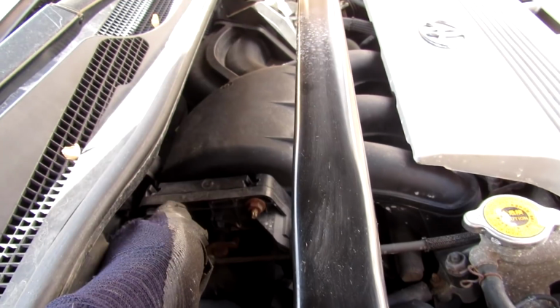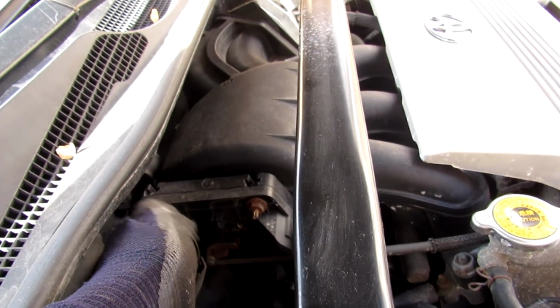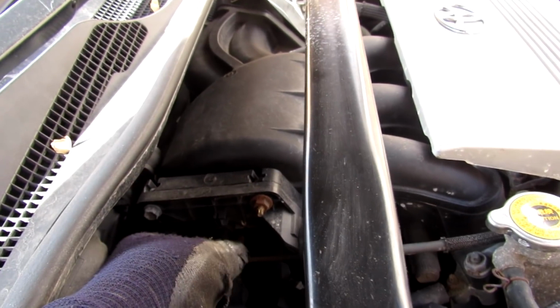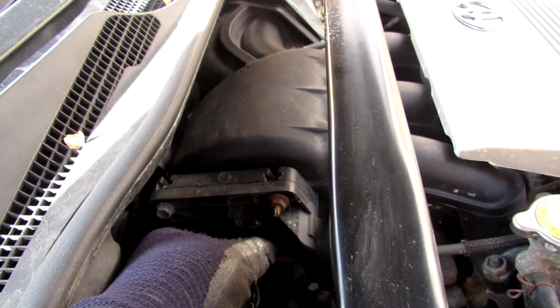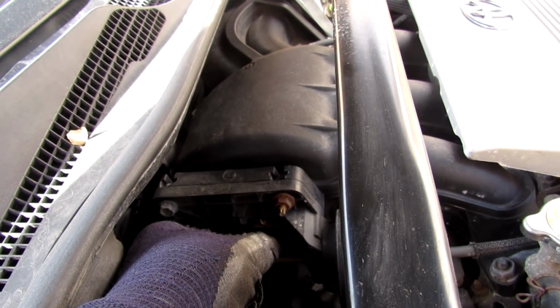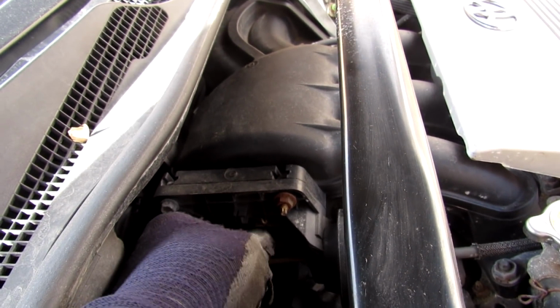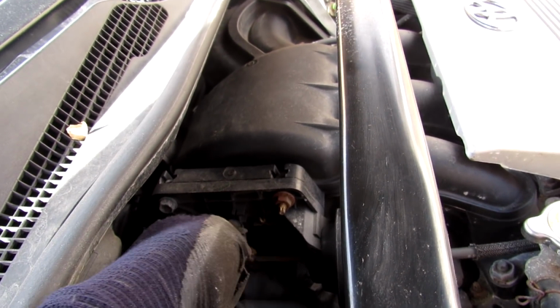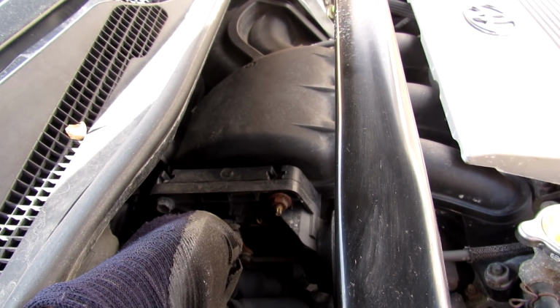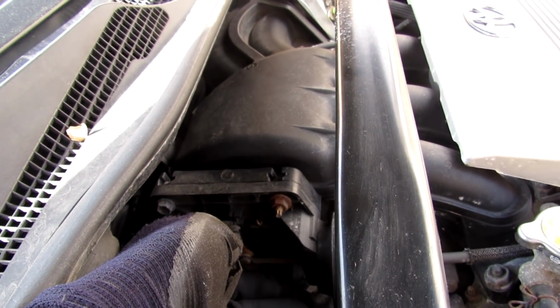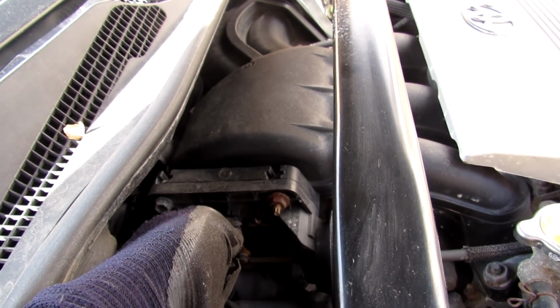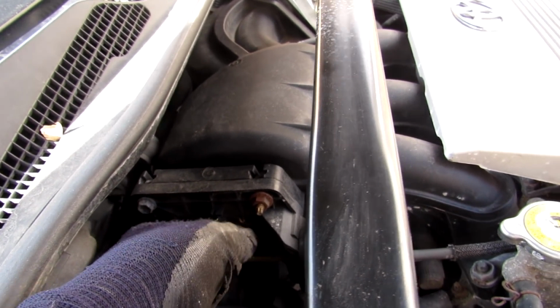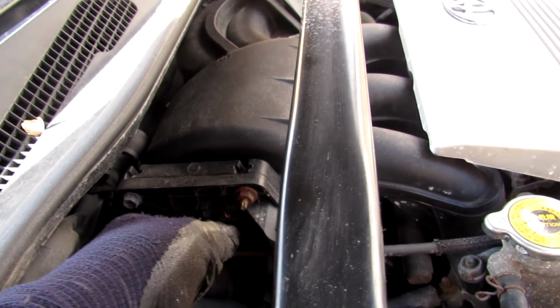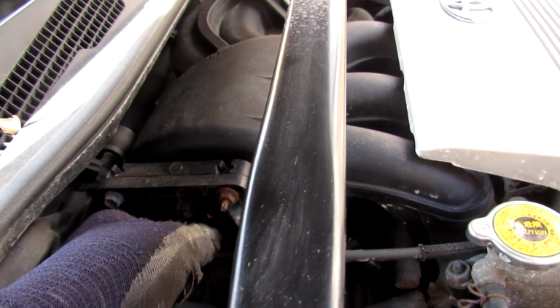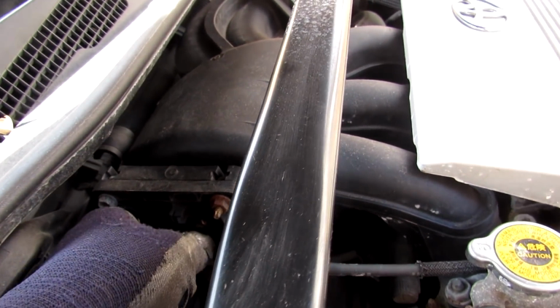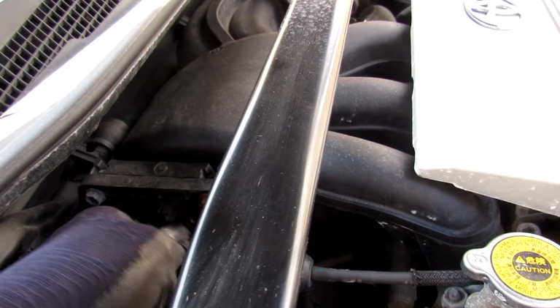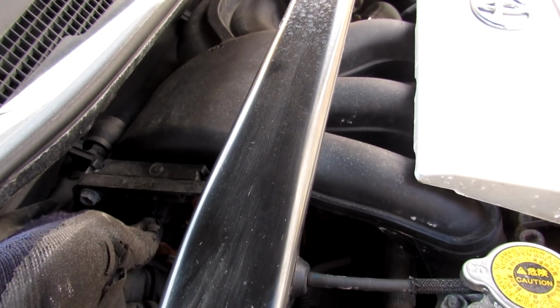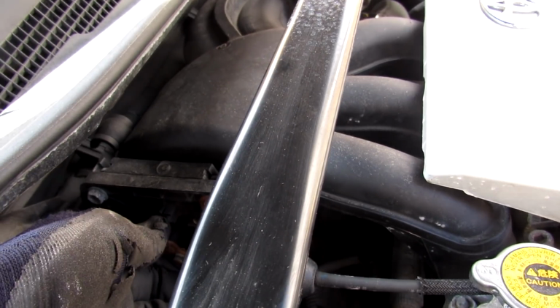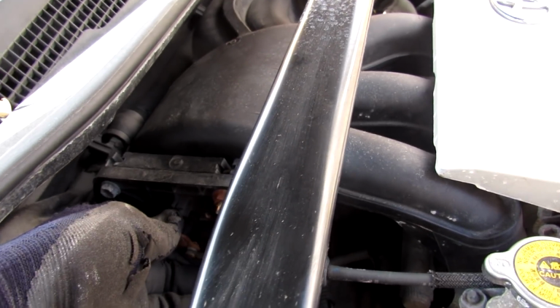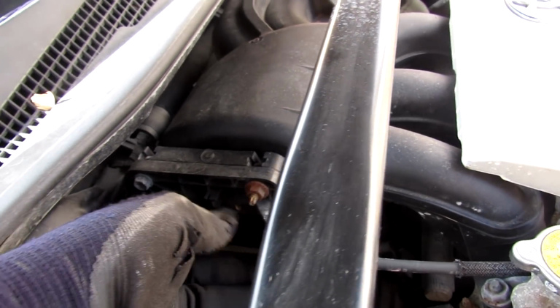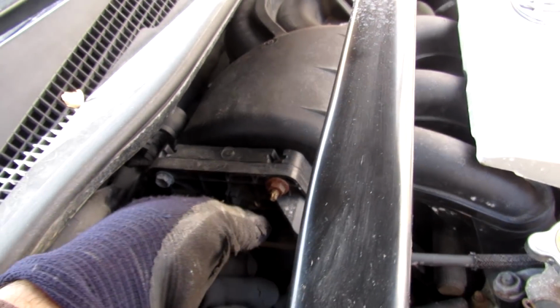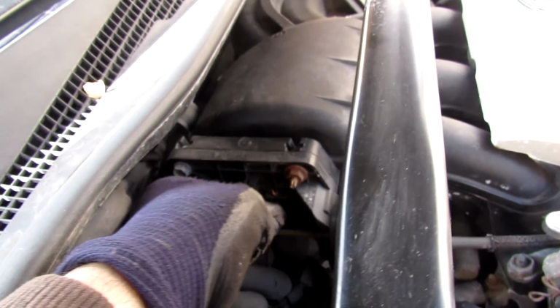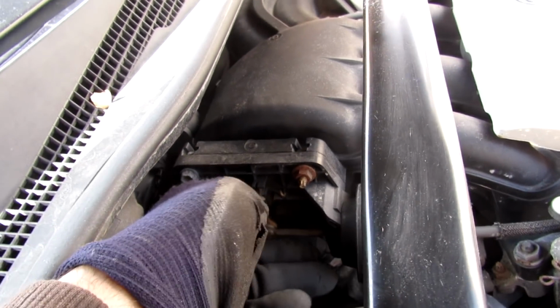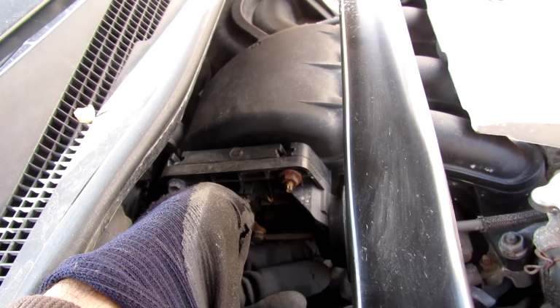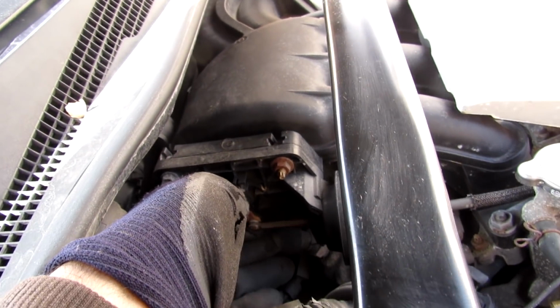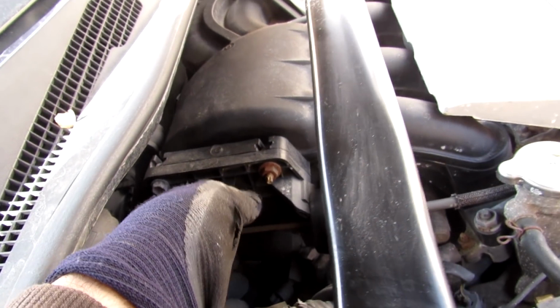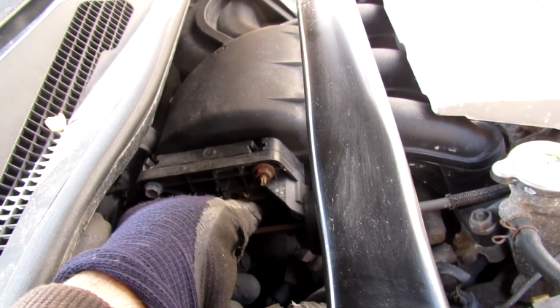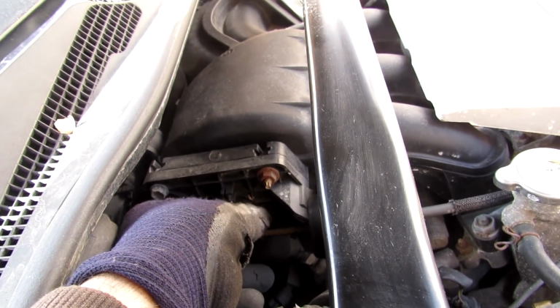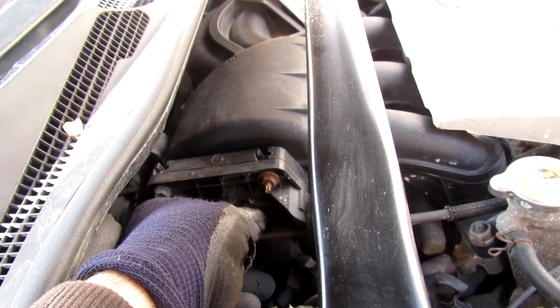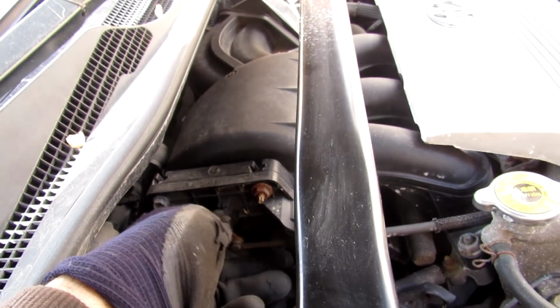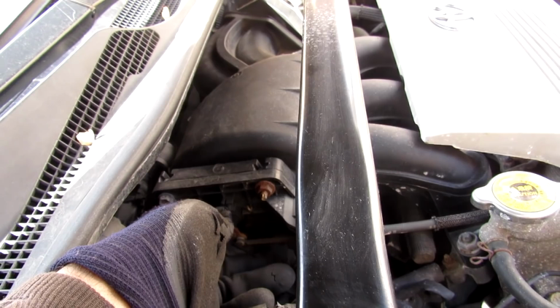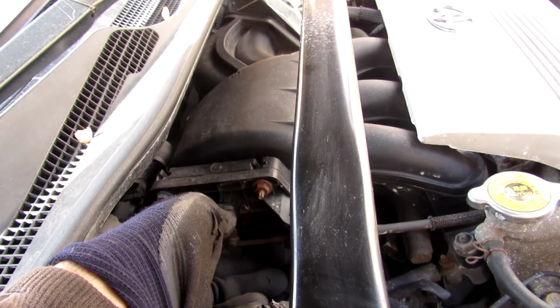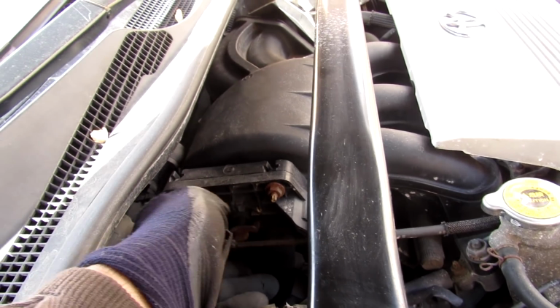If you listen carefully here at idle you can tell there's a slight noise coming from the air intake area when I actuate this, and that's the noise that's getting cancelled out at lower RPM.